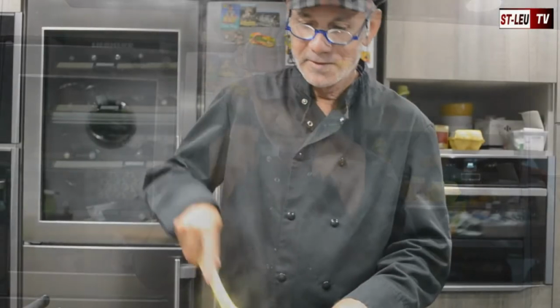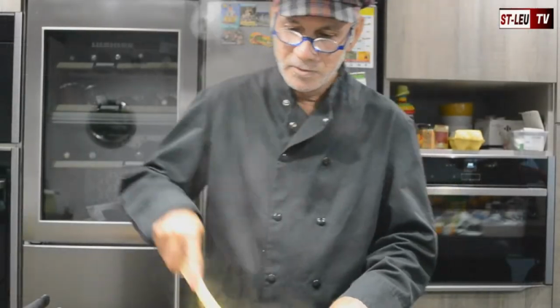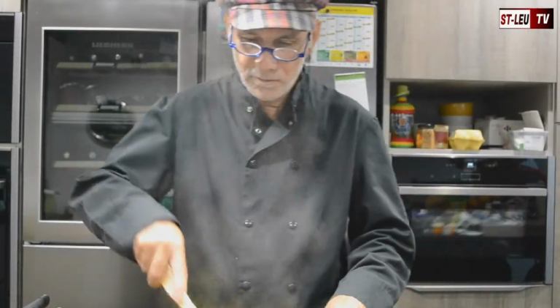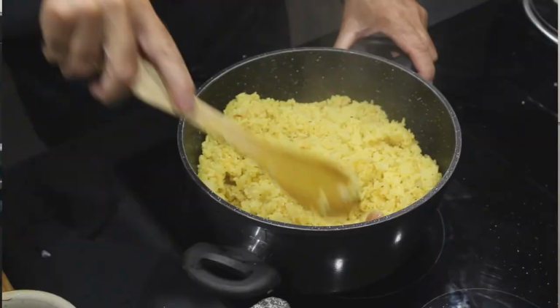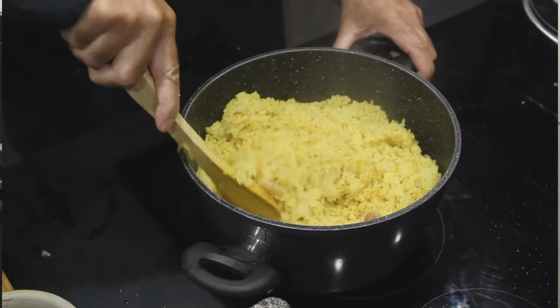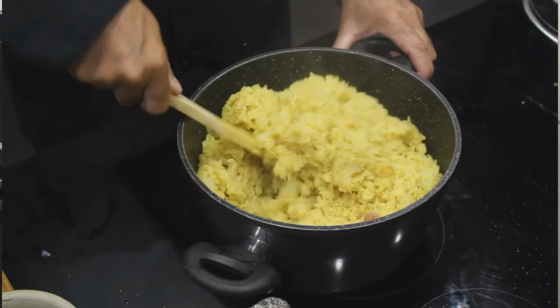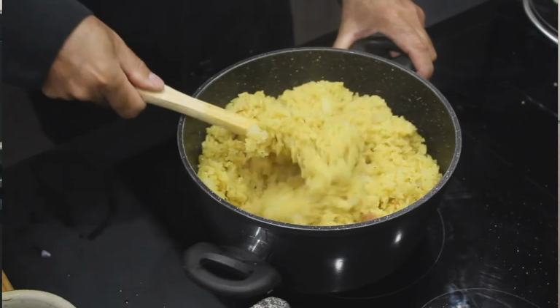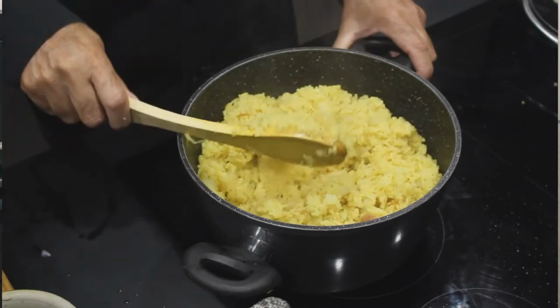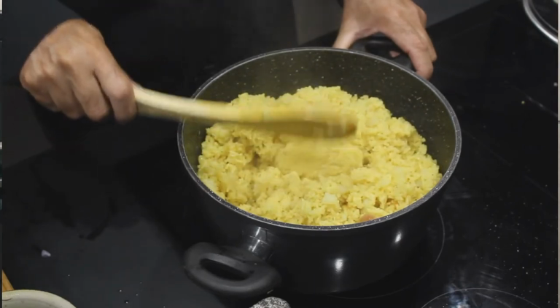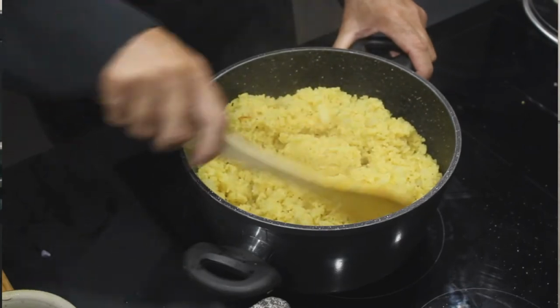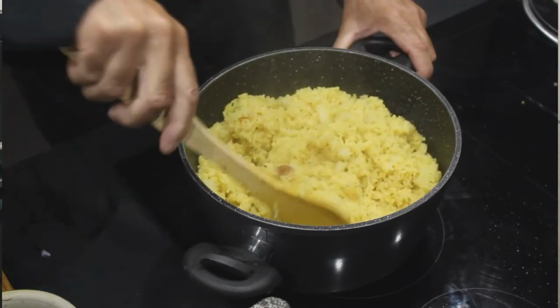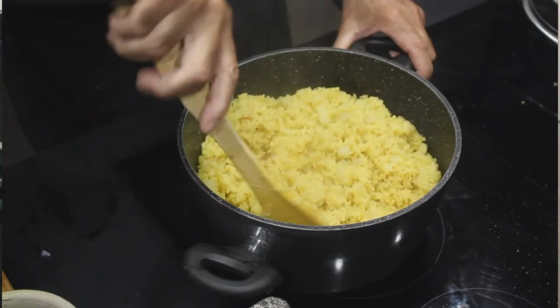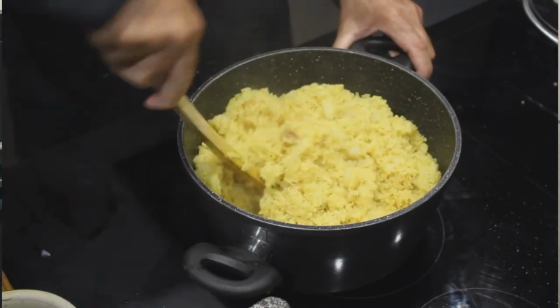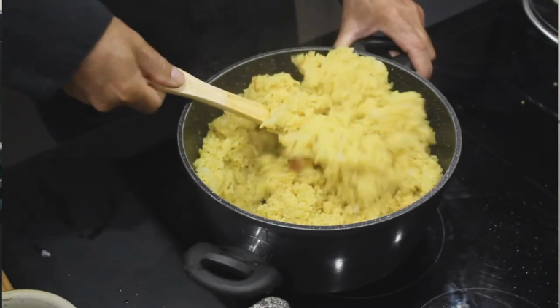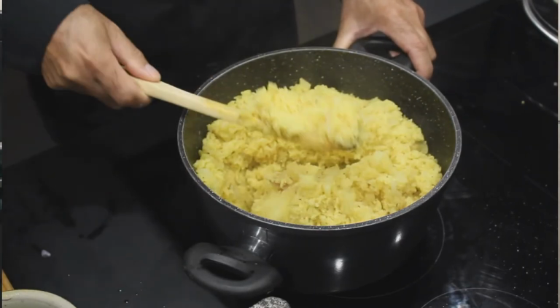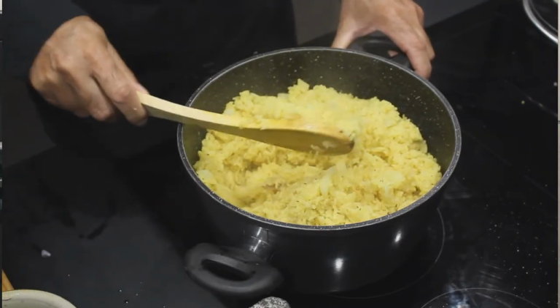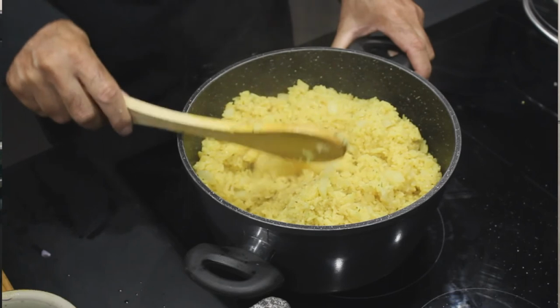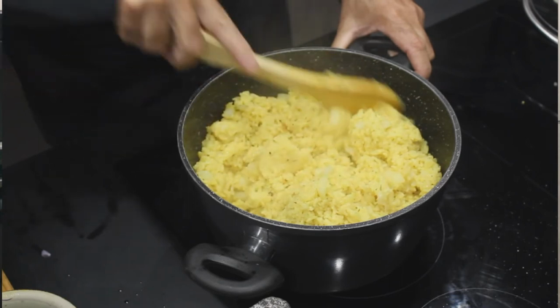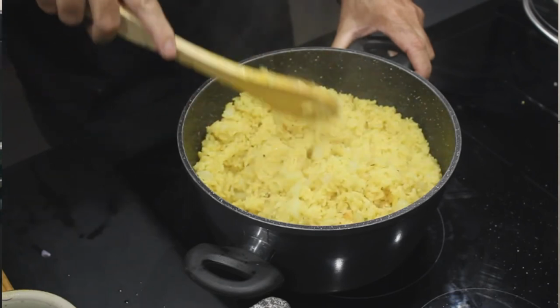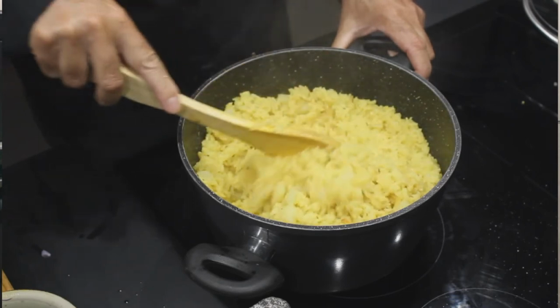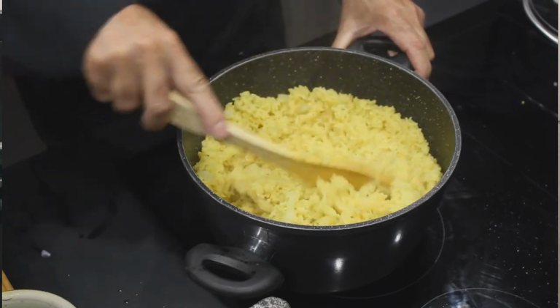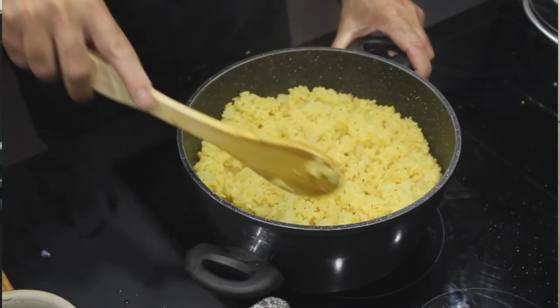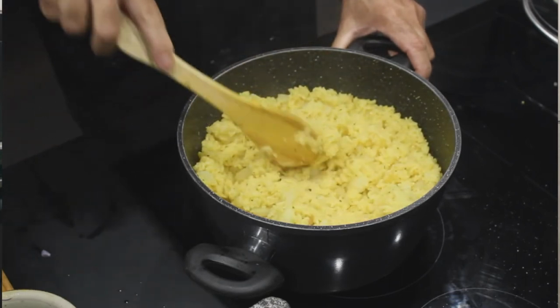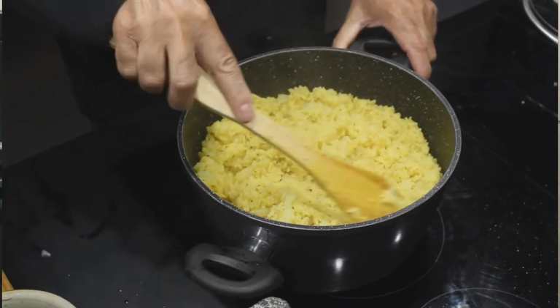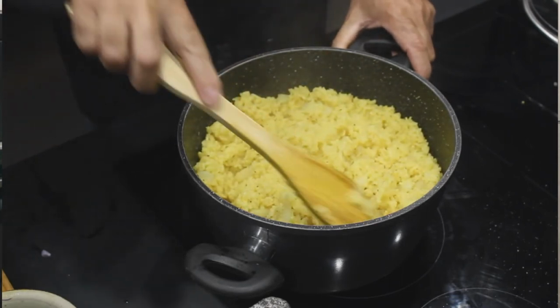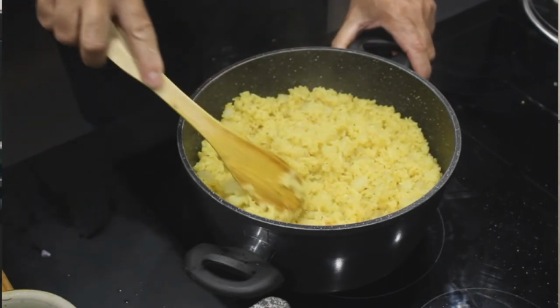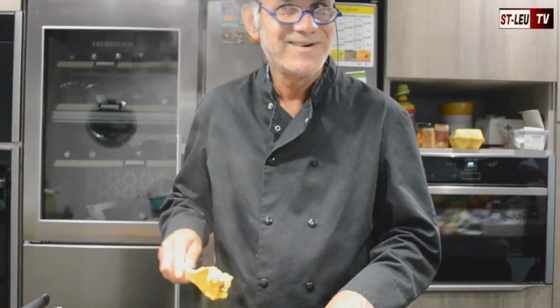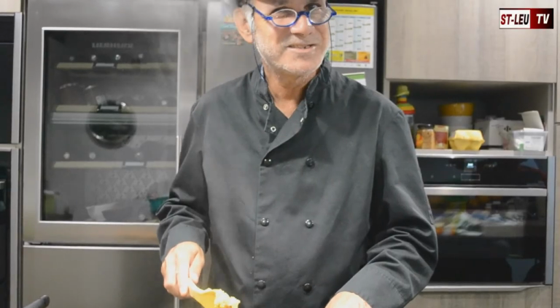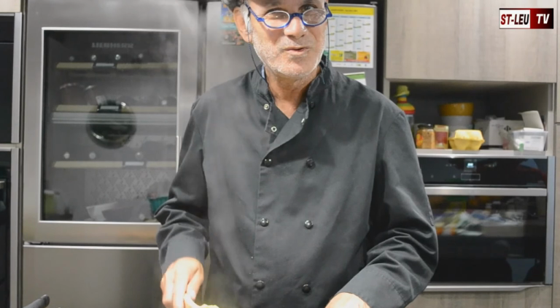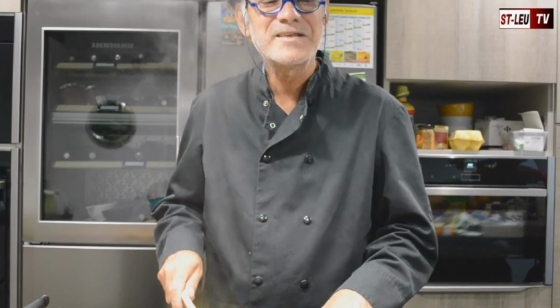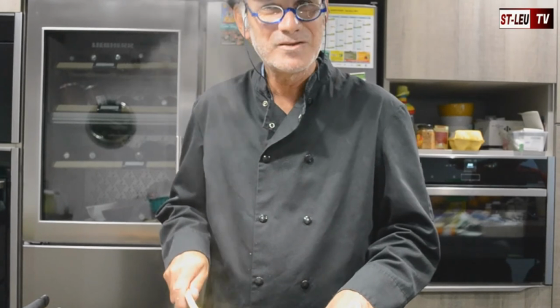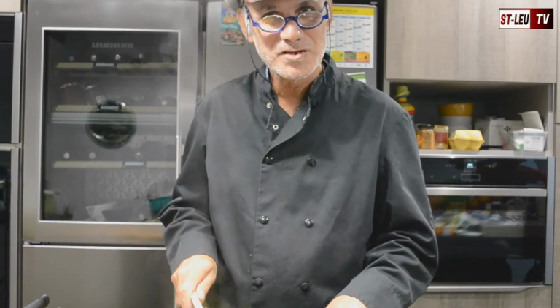Ça y est, notre riz est cuit. Un petit peu collant comme je le souhaitais. Et écoutez, on va pouvoir maintenant passer à table, tout simplement. Merci beaucoup et à très bientôt.